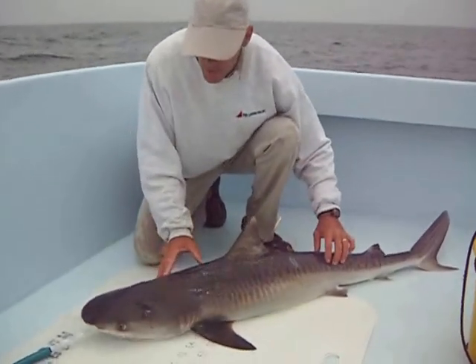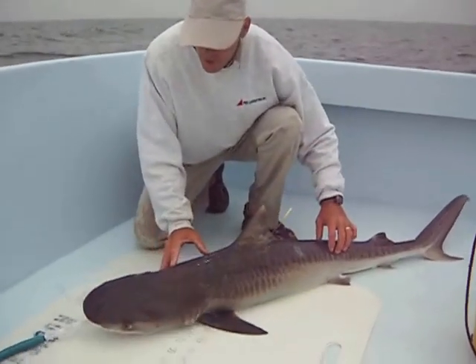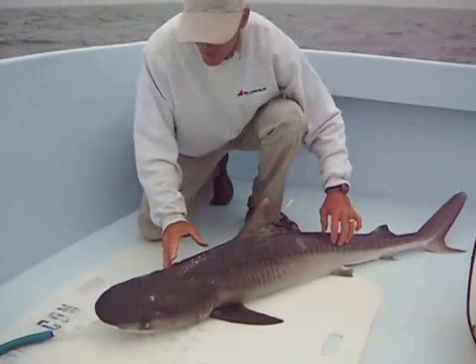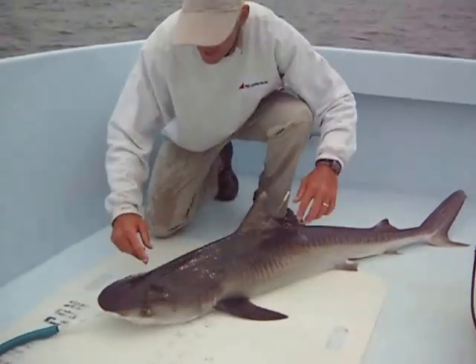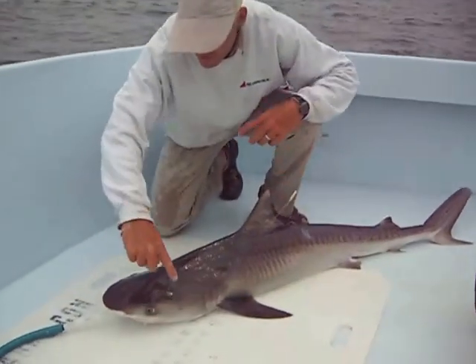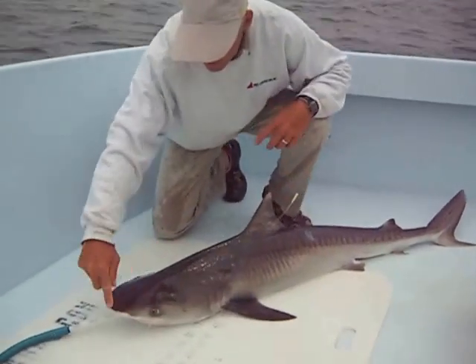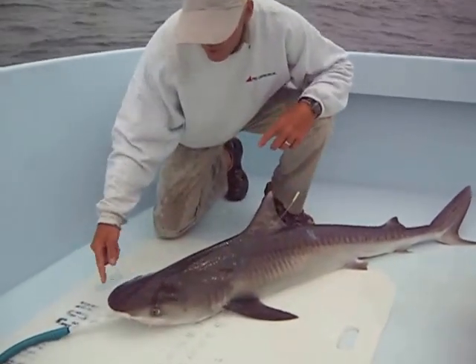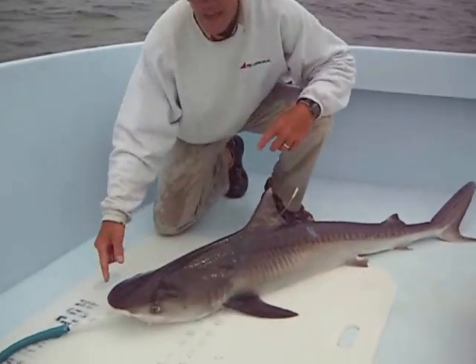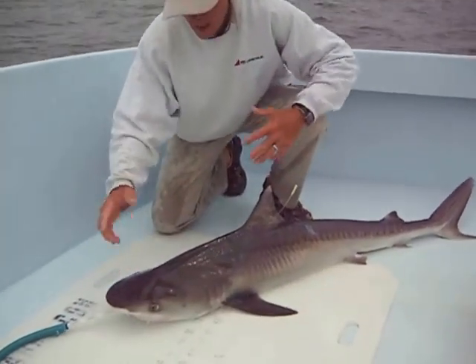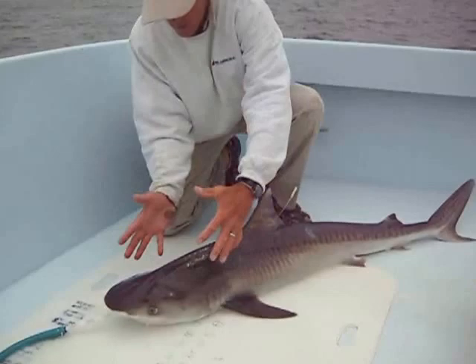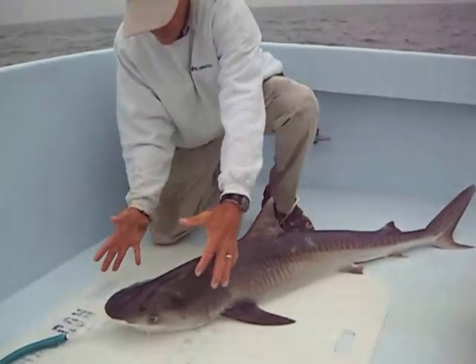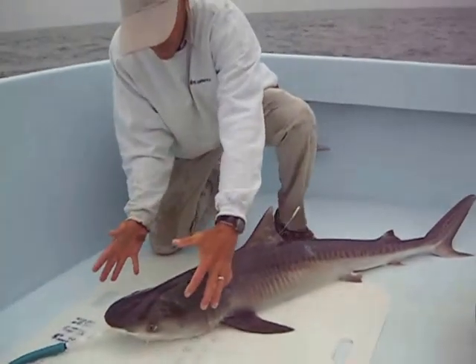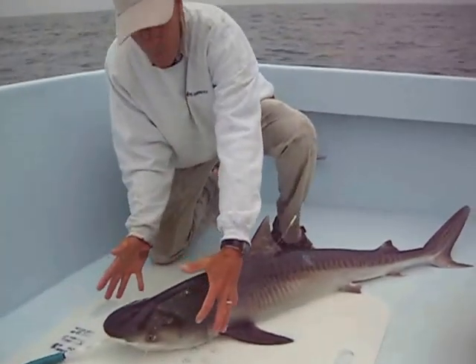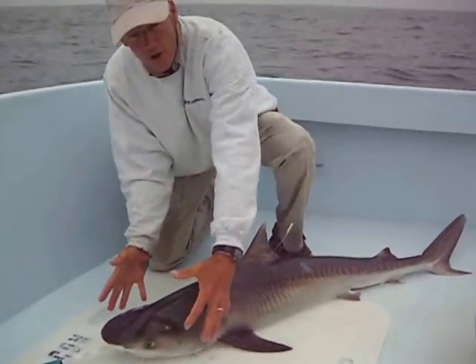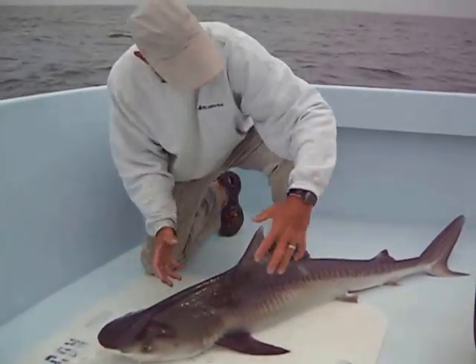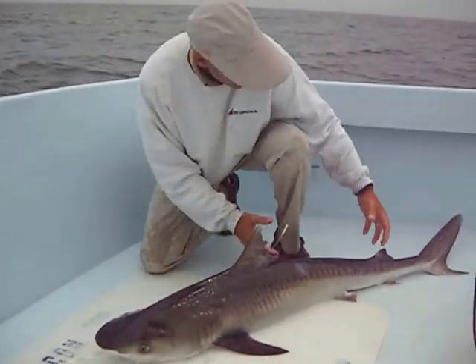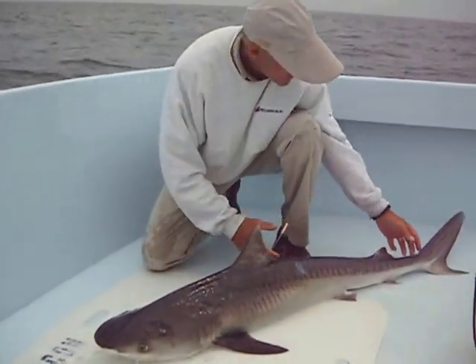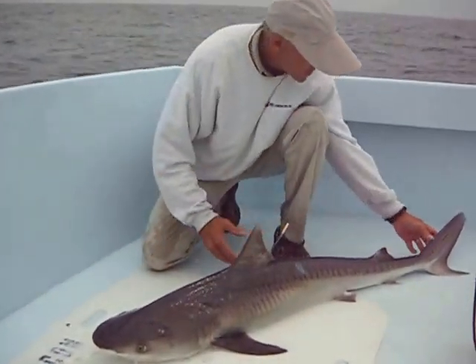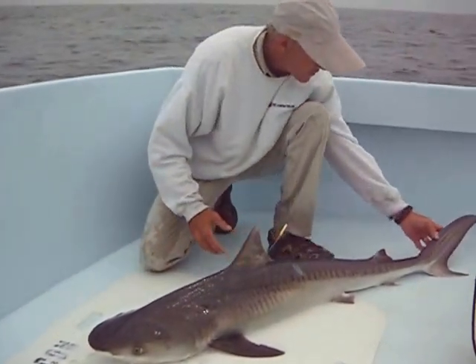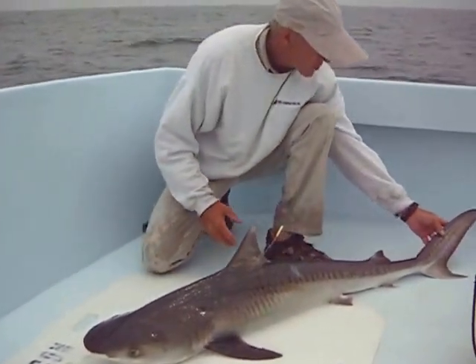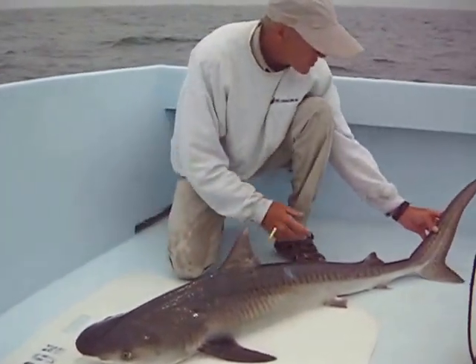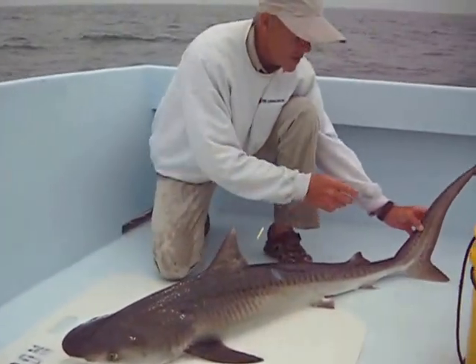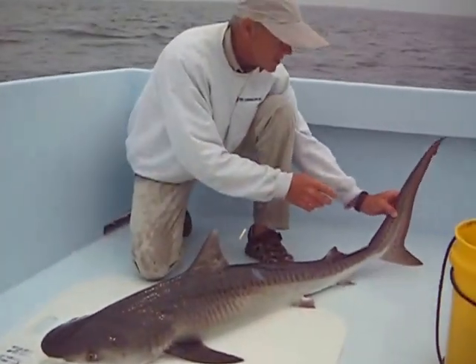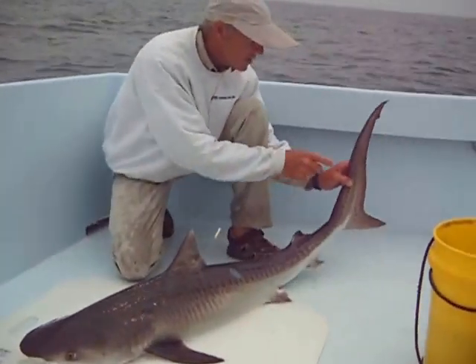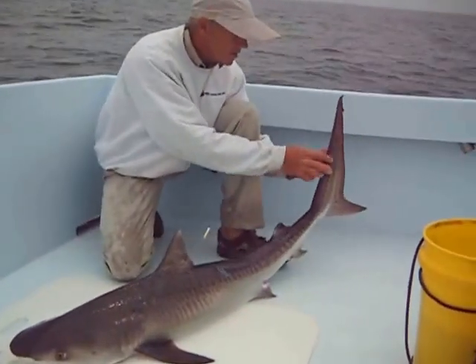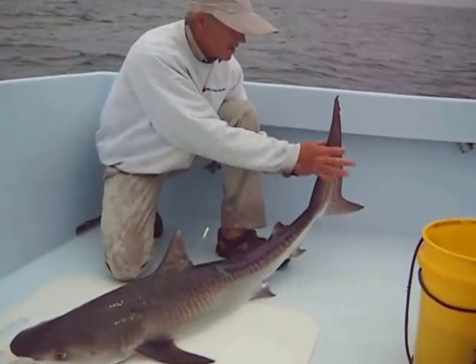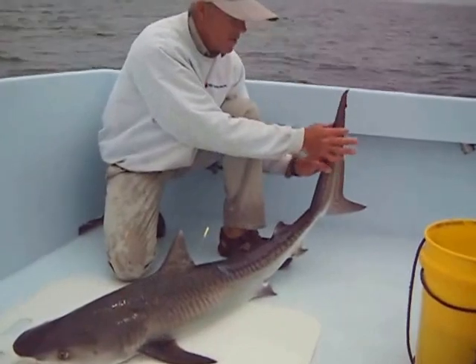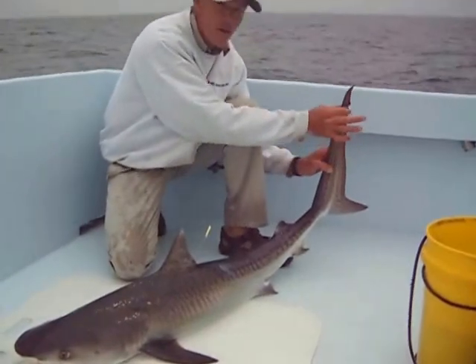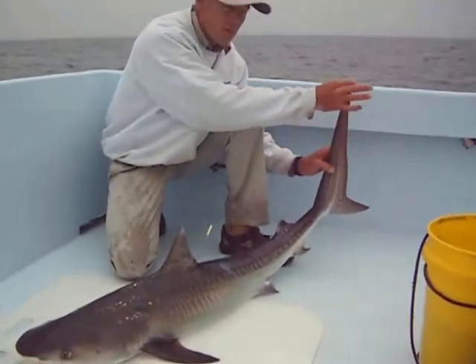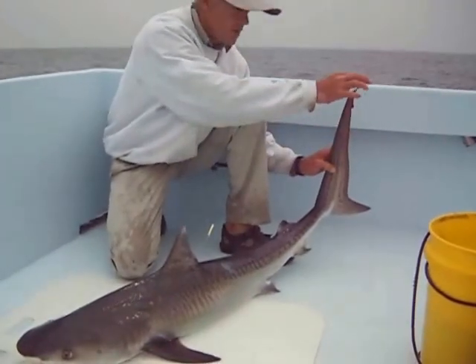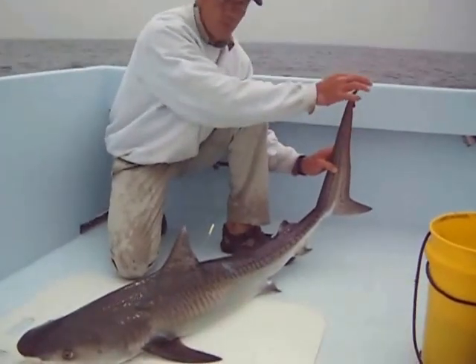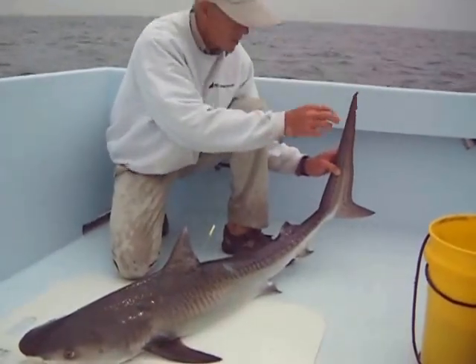One thing to notice with the tiger: he's got a big blunt head, very broad up here, and he tapers down very small. Also look at the tail here — very long and thin and pointed.